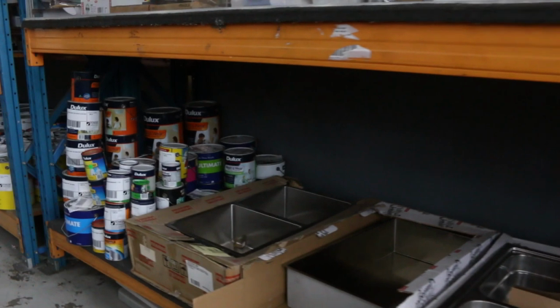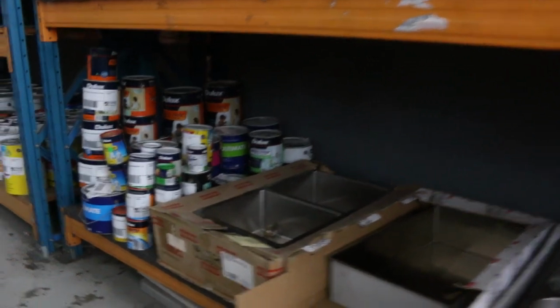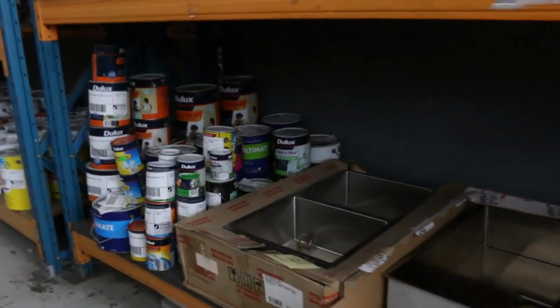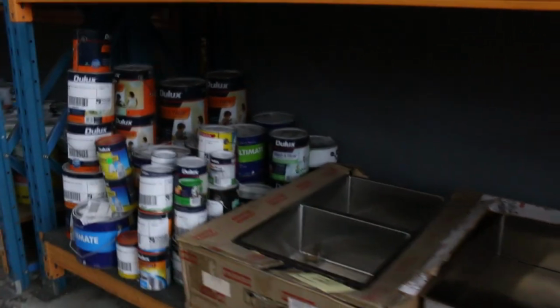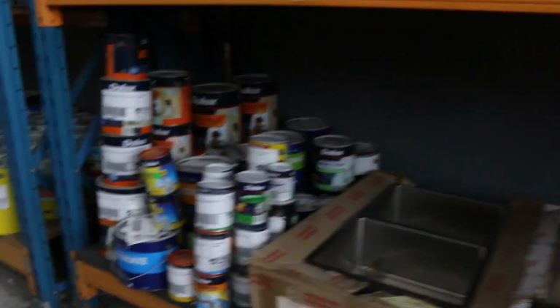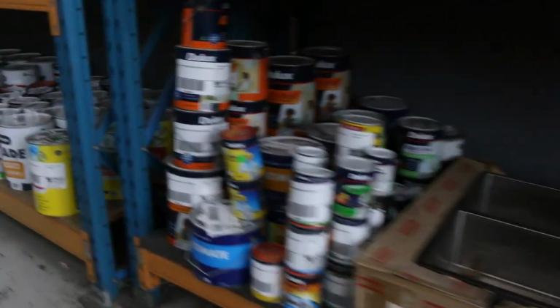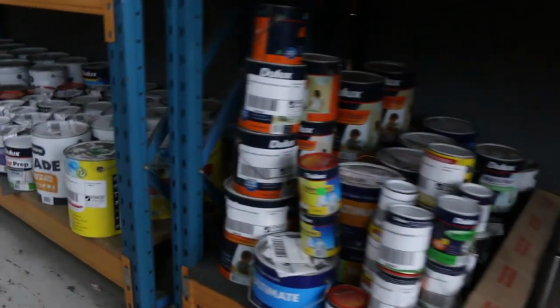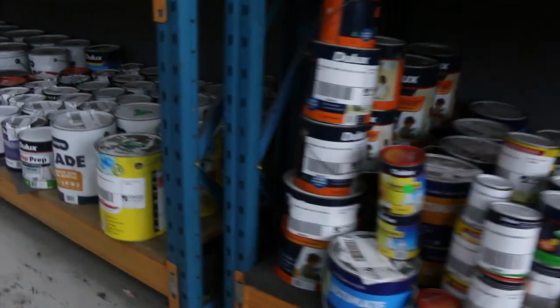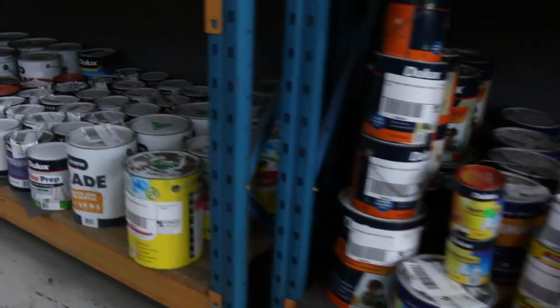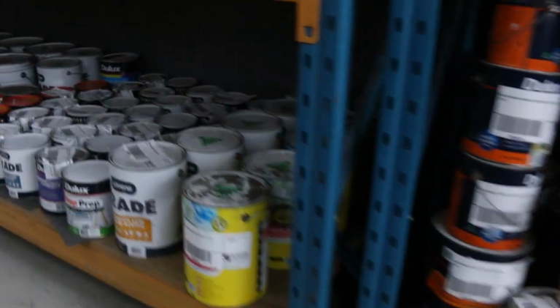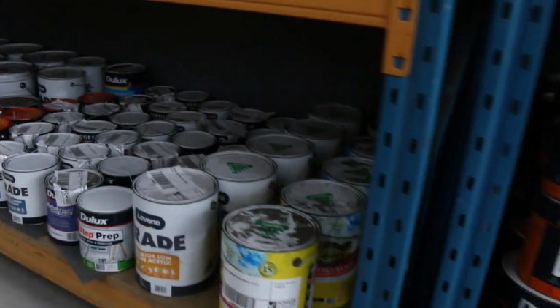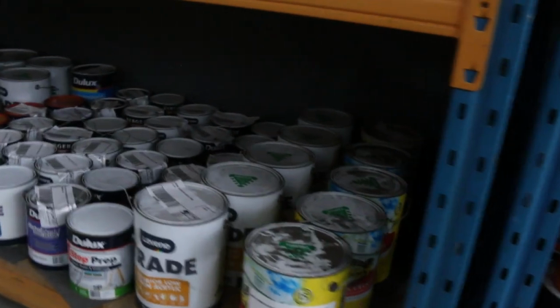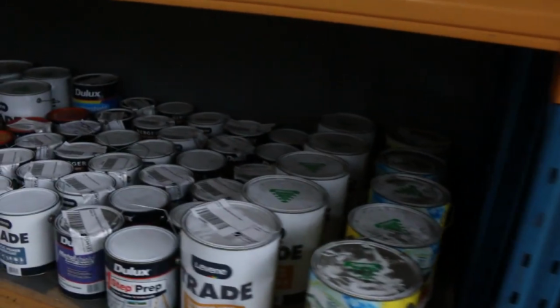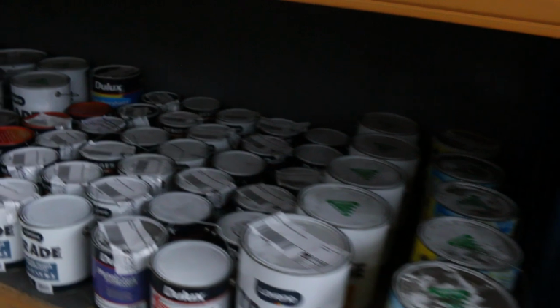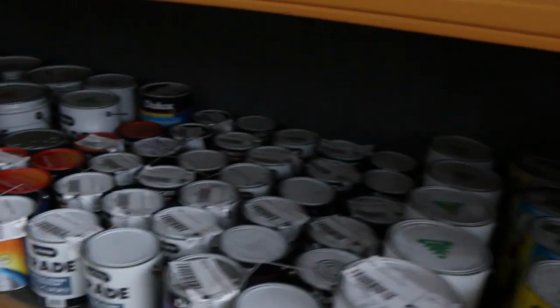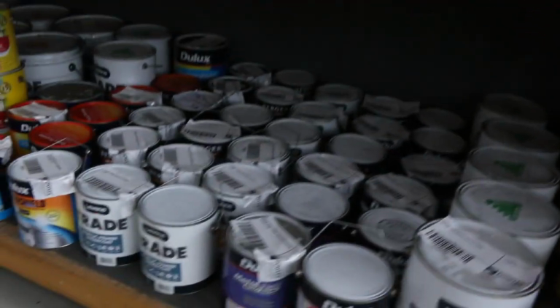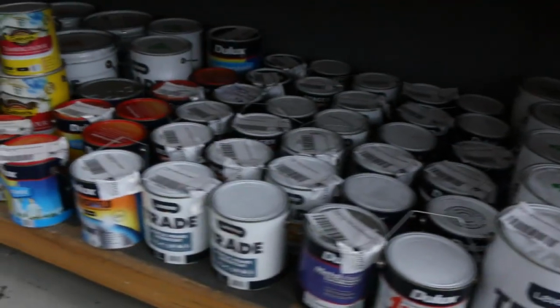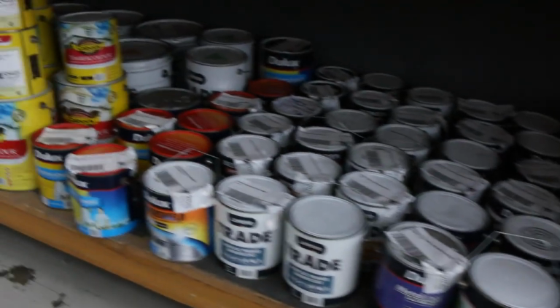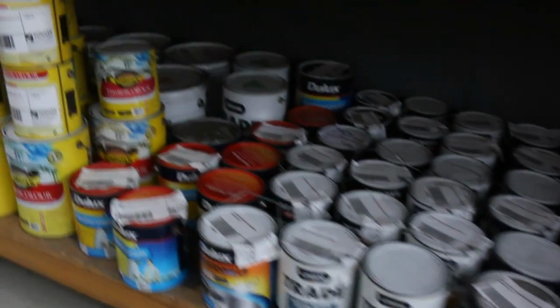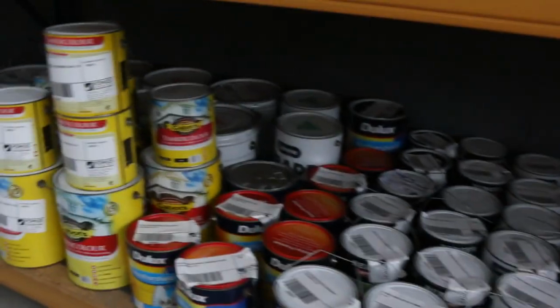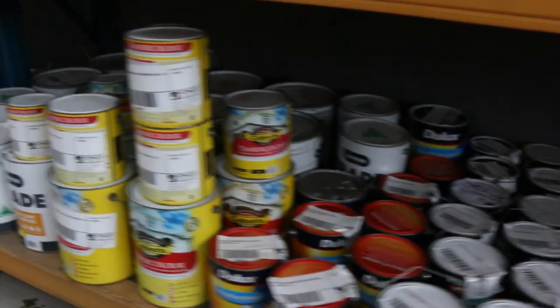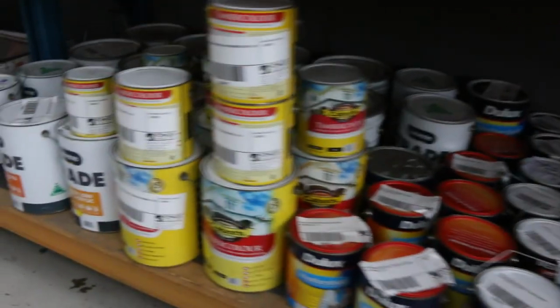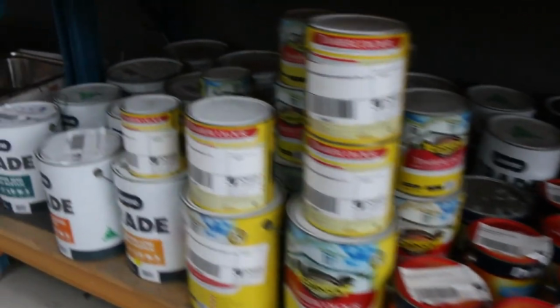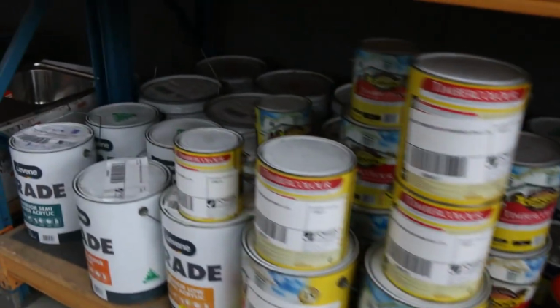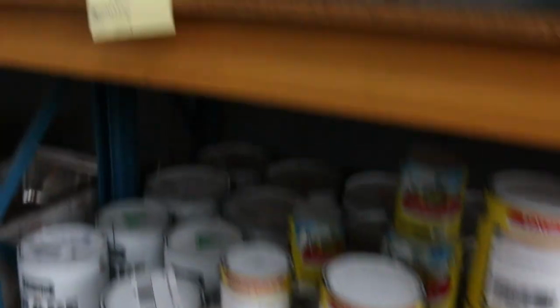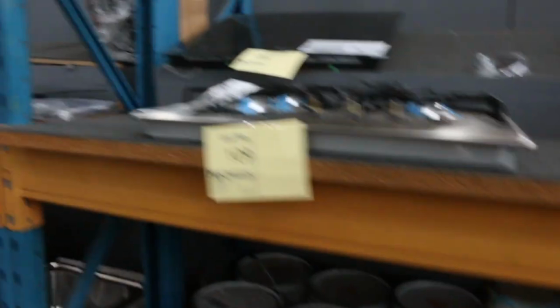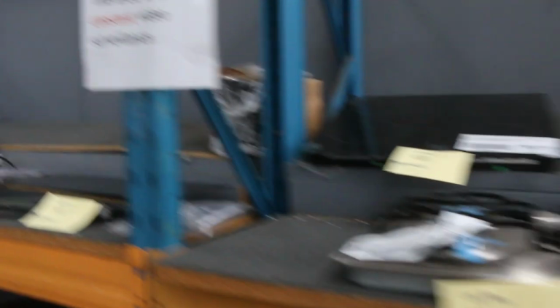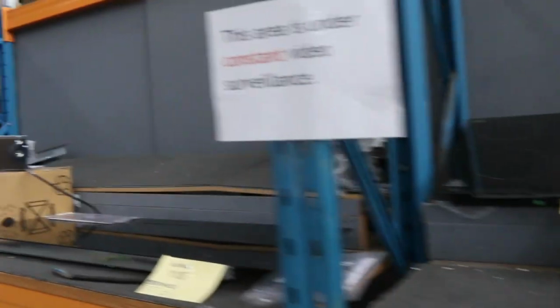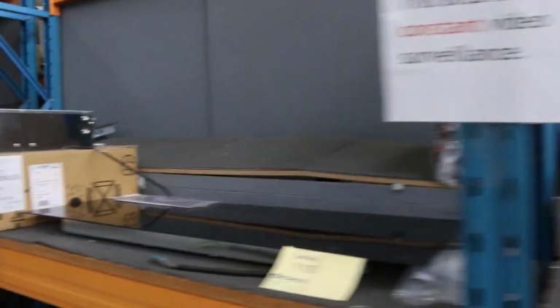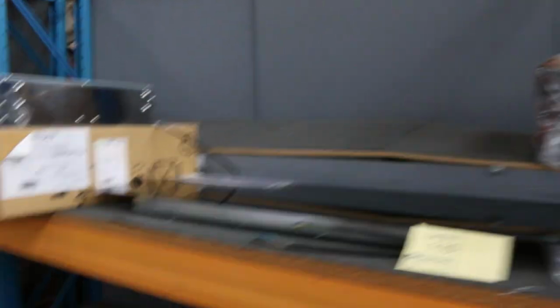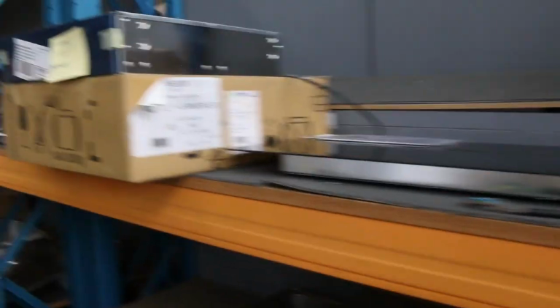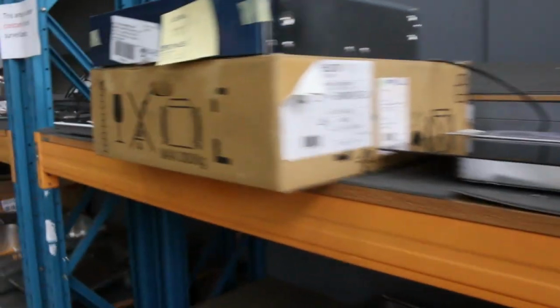Moving through now, there's a heap of paint to clear — mostly Dulux I think, there's some Levine, Cabotts. Heaps and heaps of paint to clear. We don't get a lot of paint so that'll be a super bargain for somebody.